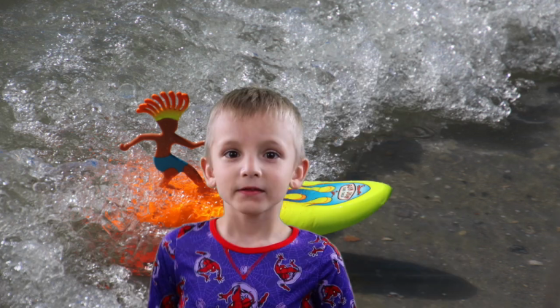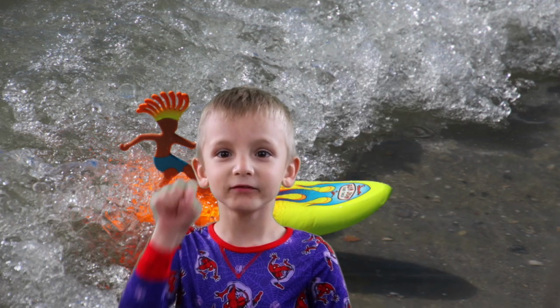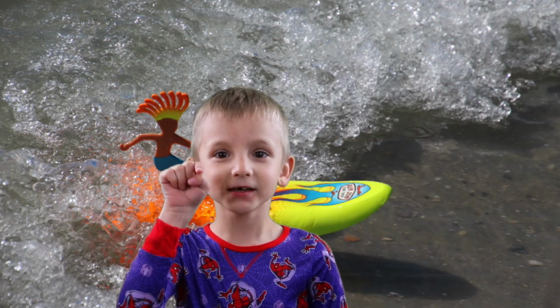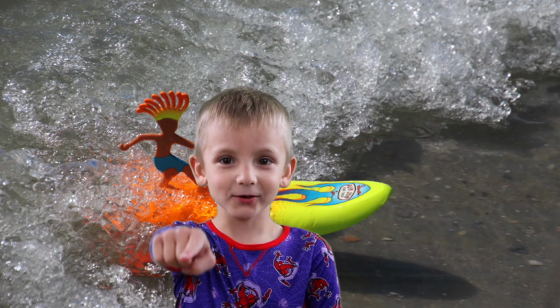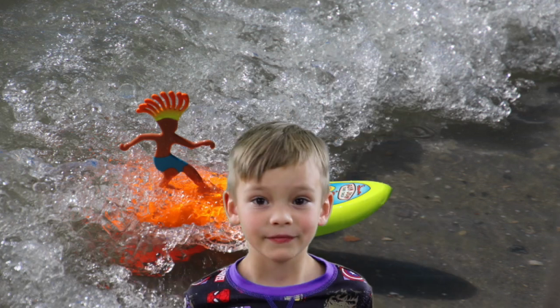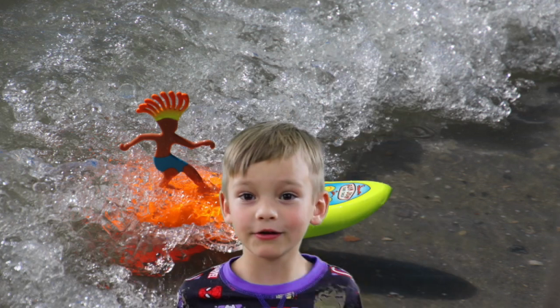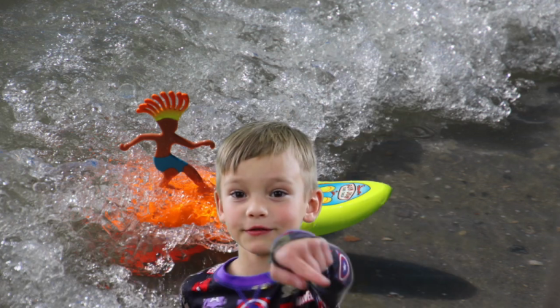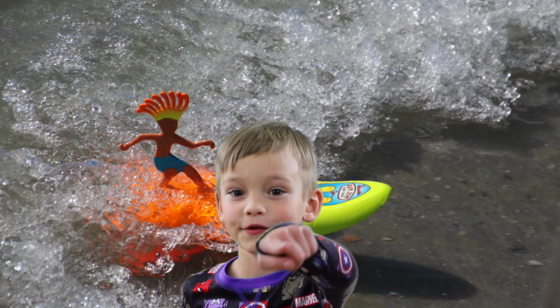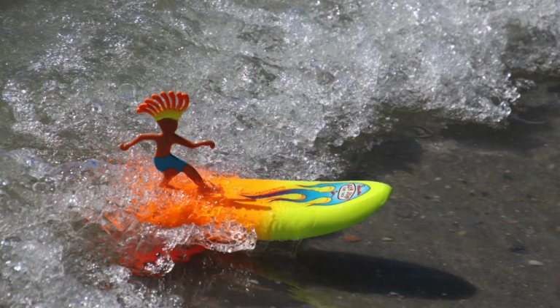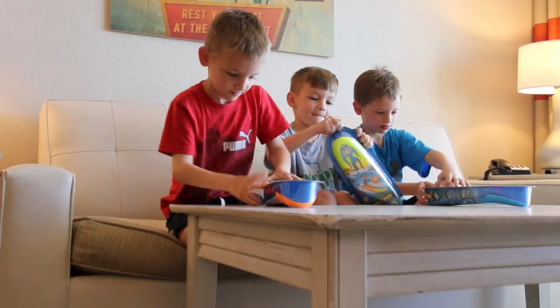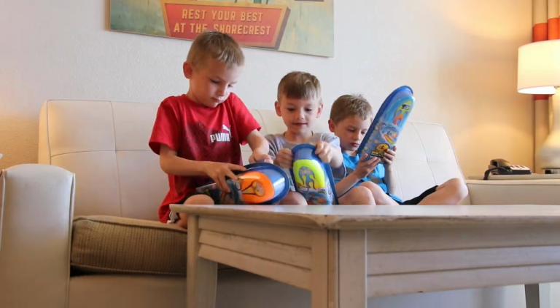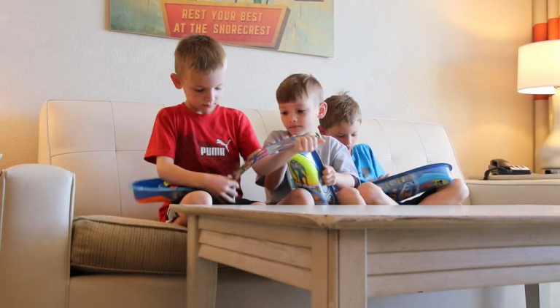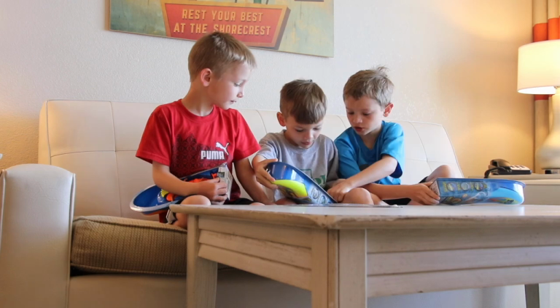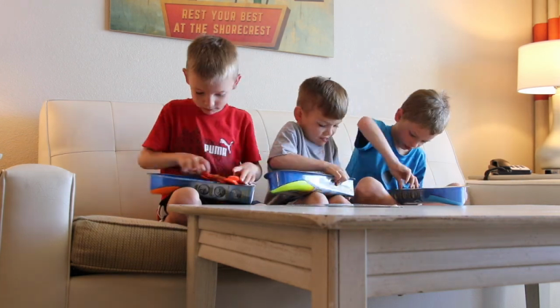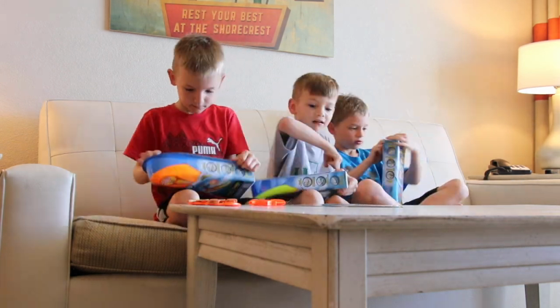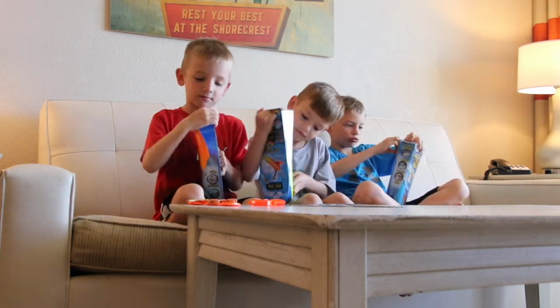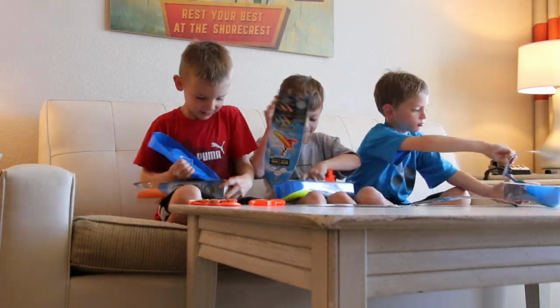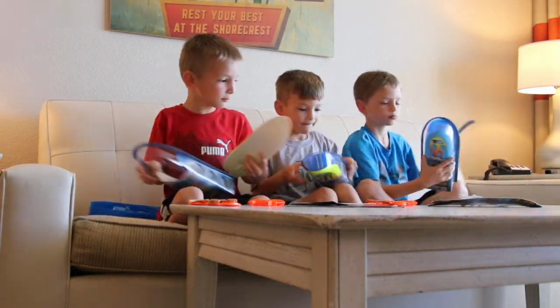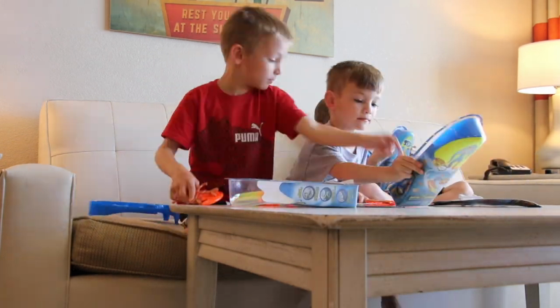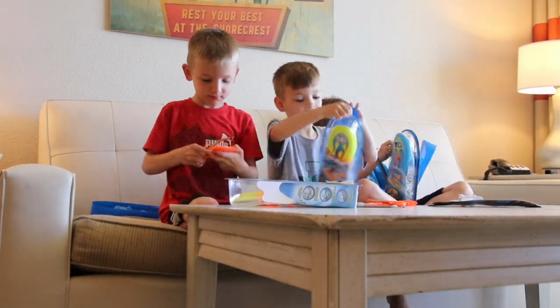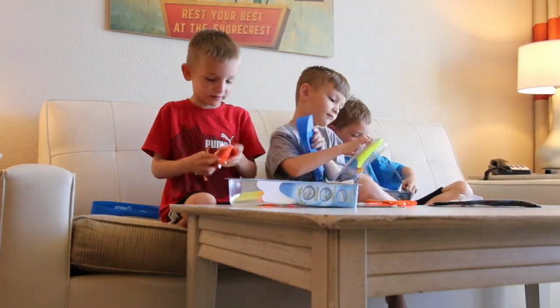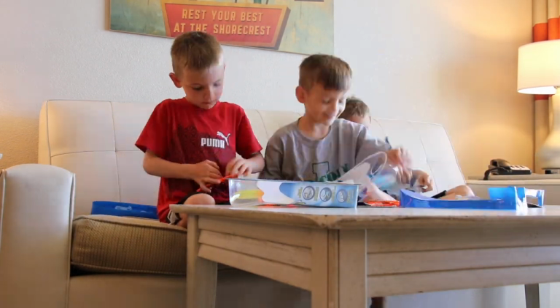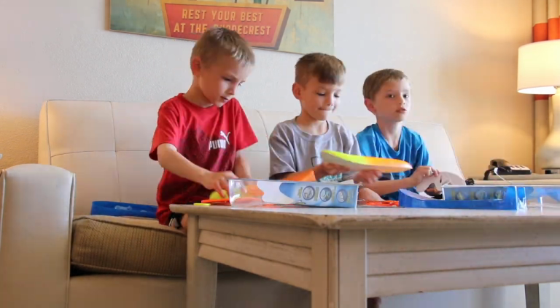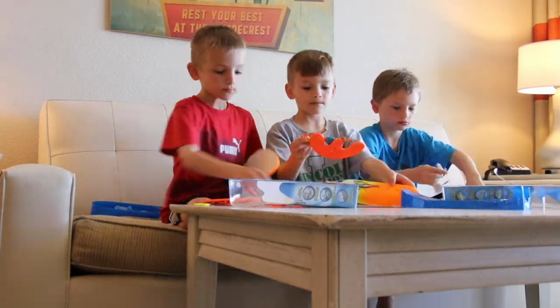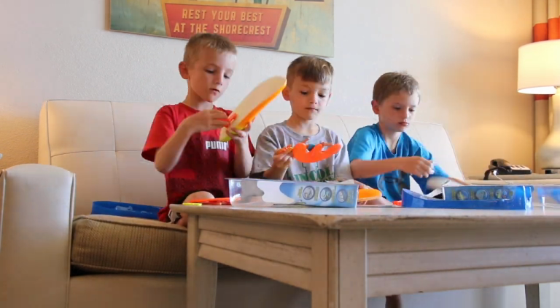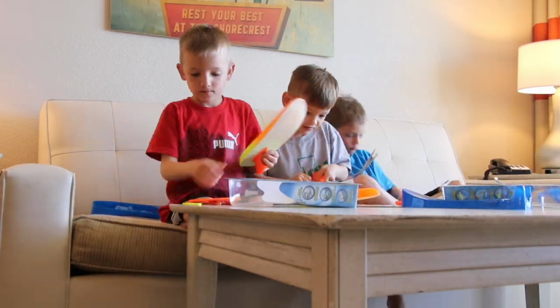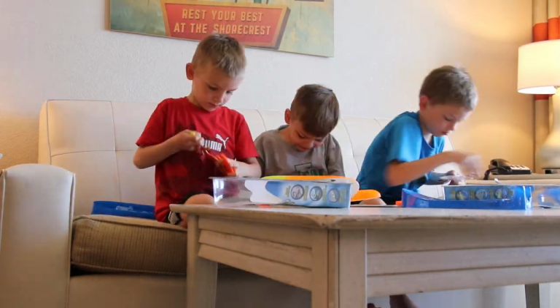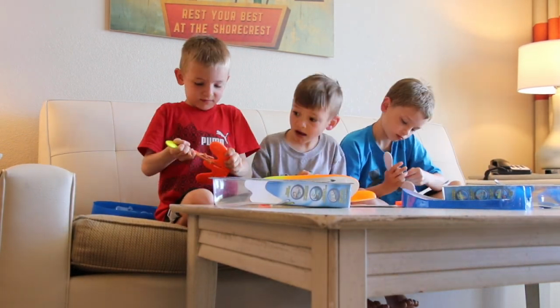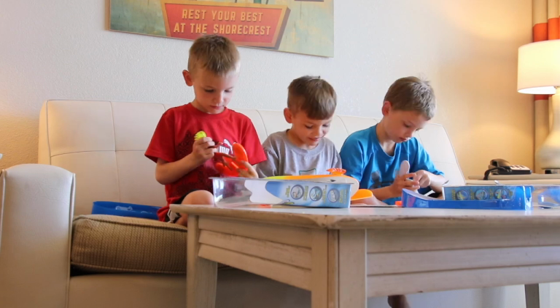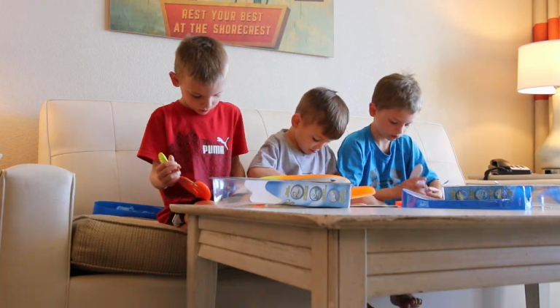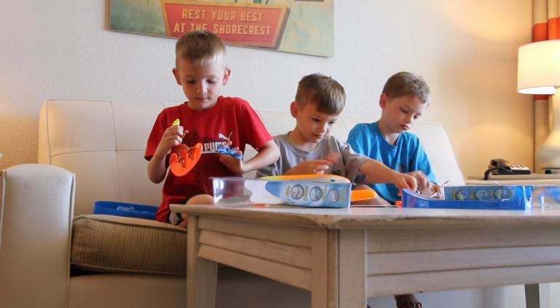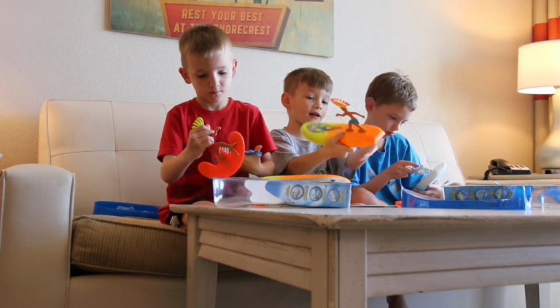Now for the review. They come in four pieces: there is a surfer, a board, and a hydrodynamic manta wing underneath that is made up of two separate pieces.